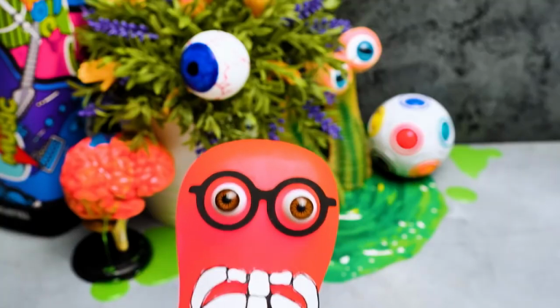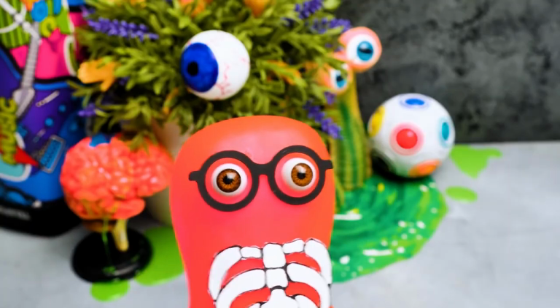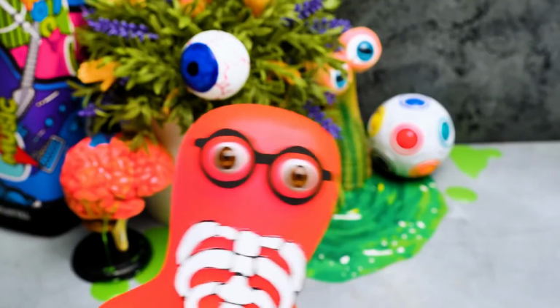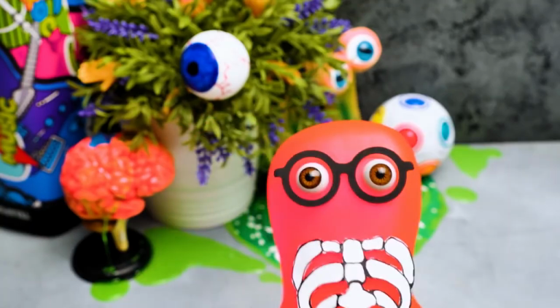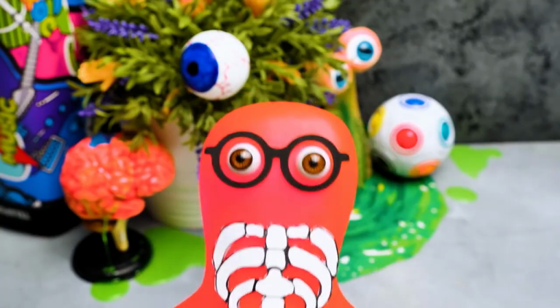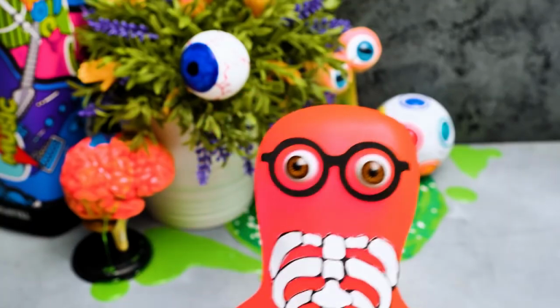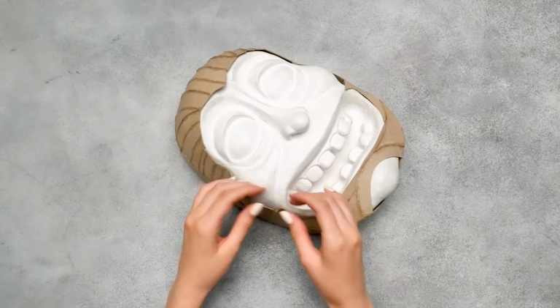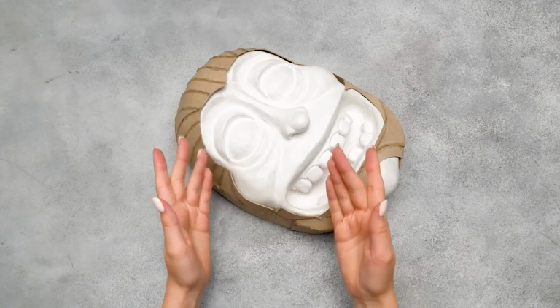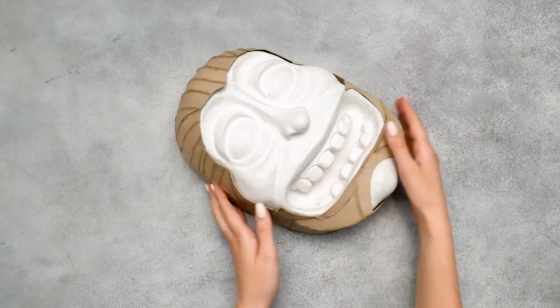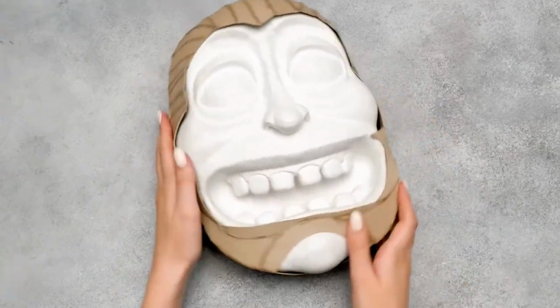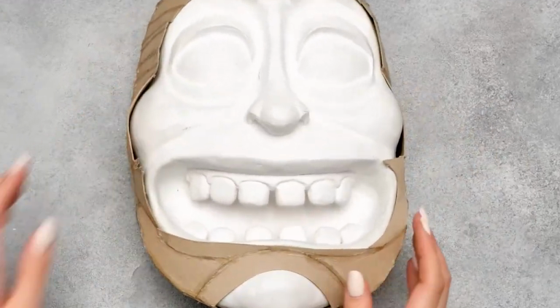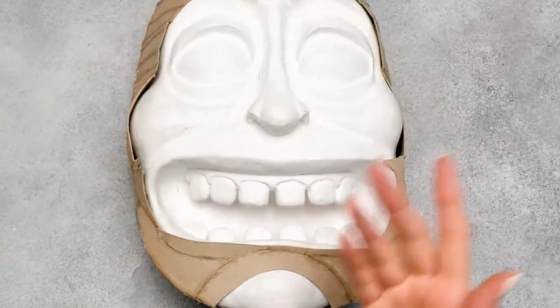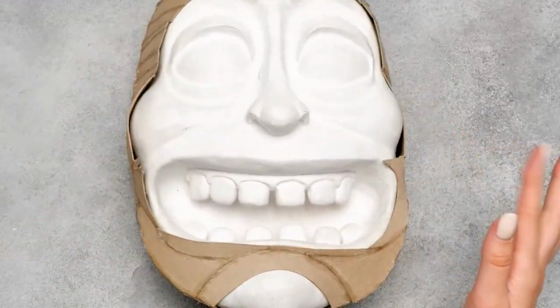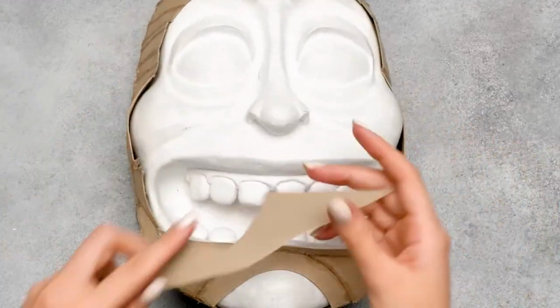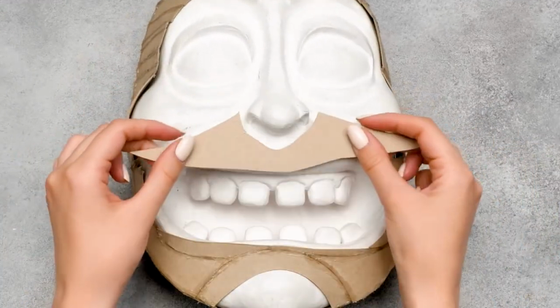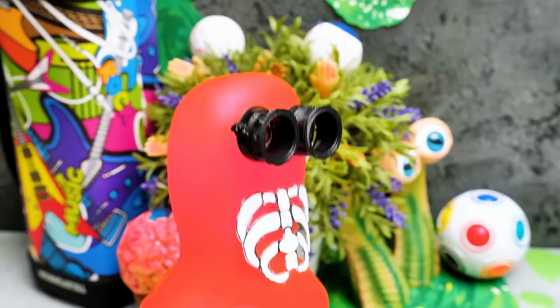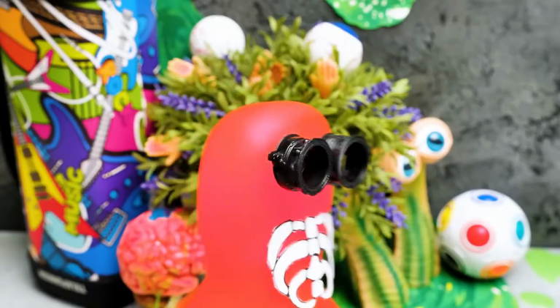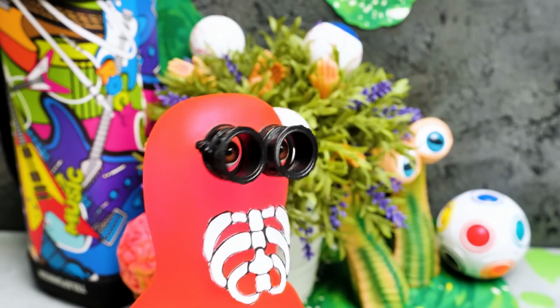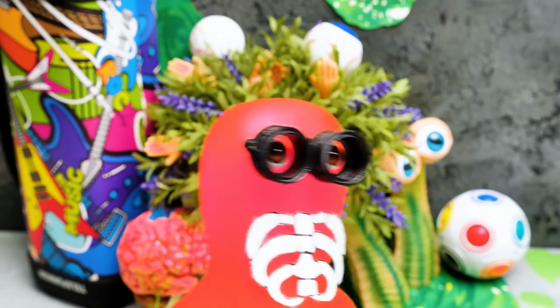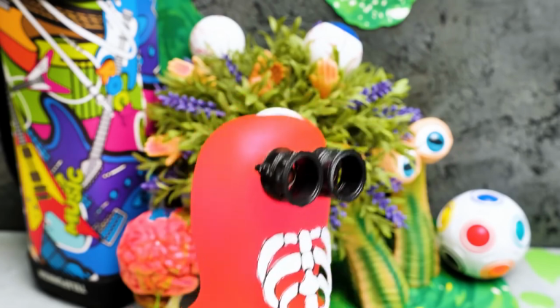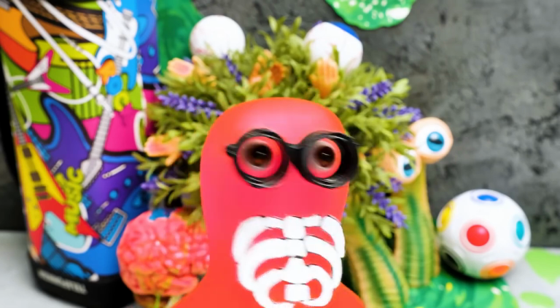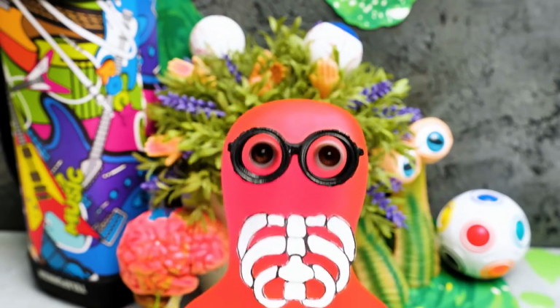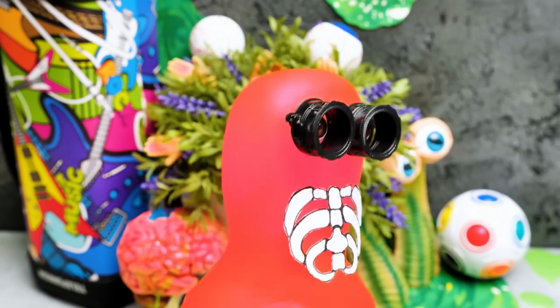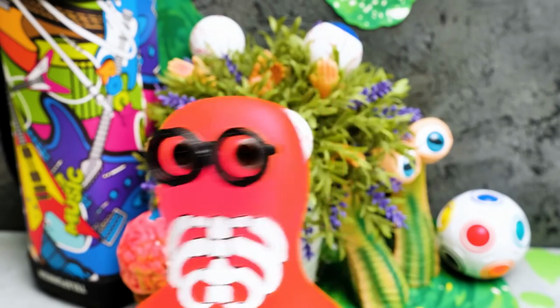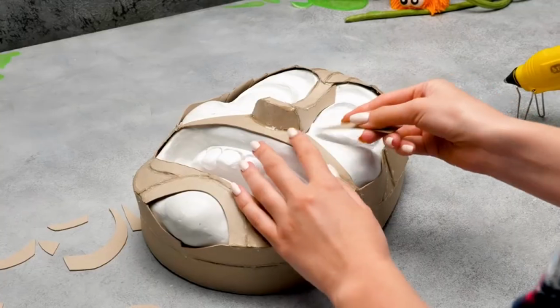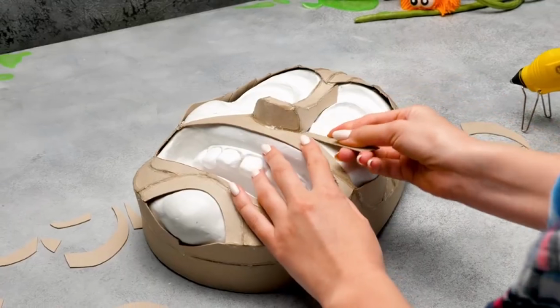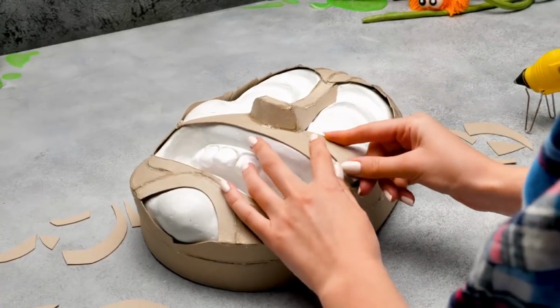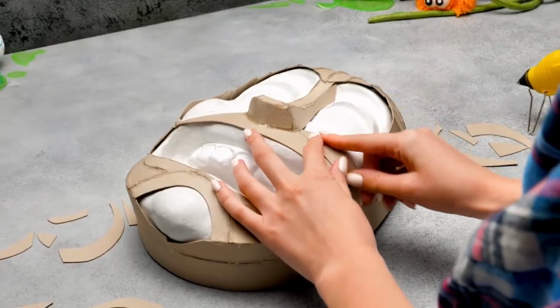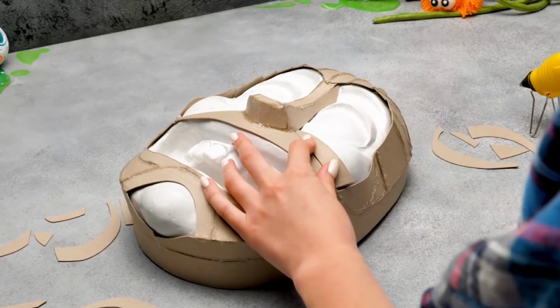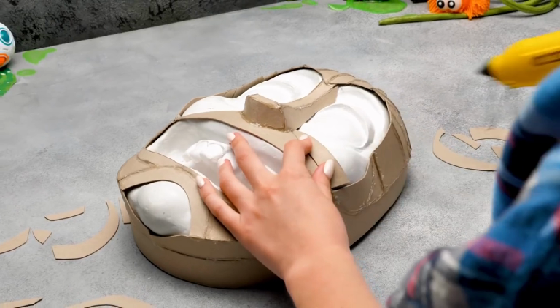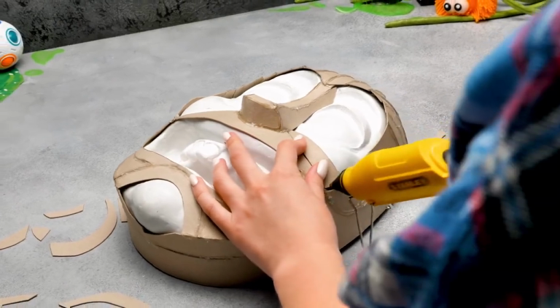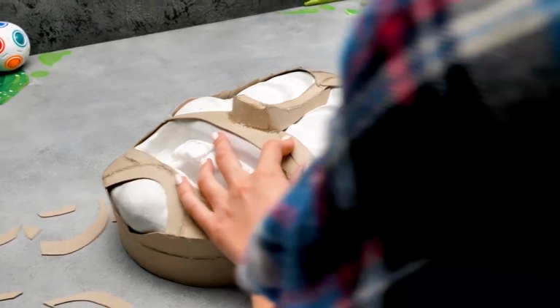If you didn't know, Morty is Rick's grandson, and the whole series is about their crazy adventures! I can already see Rick's iconic features — keep going, Sue! Like these big eye sockets — it's a part of the cartoon style!